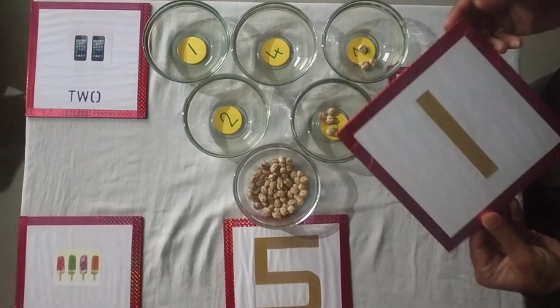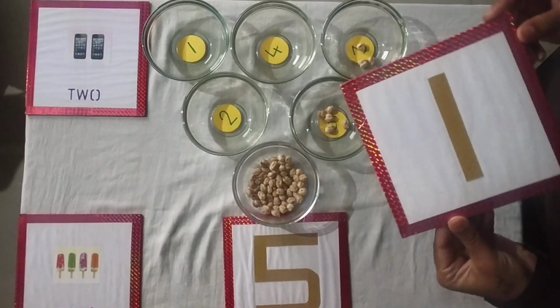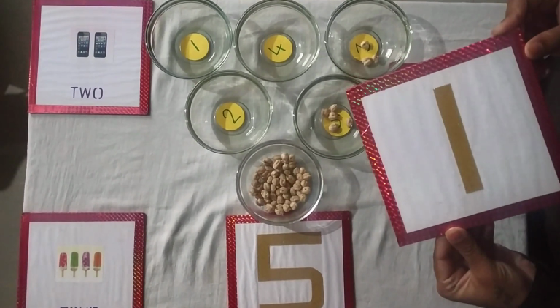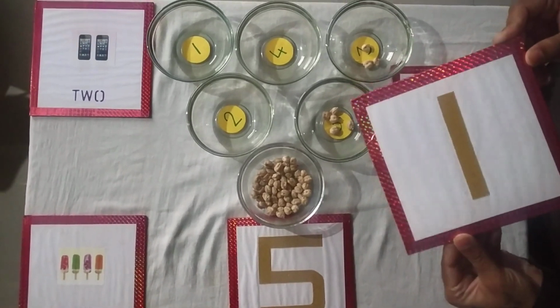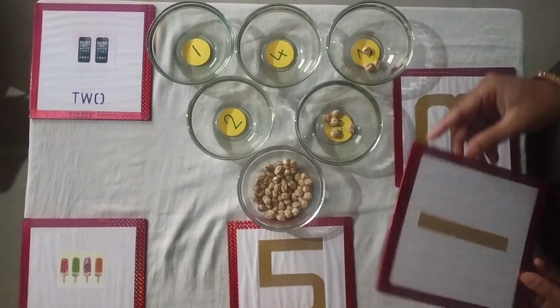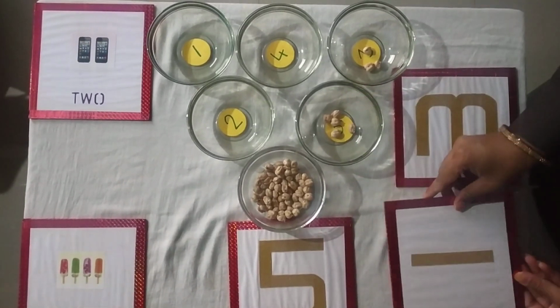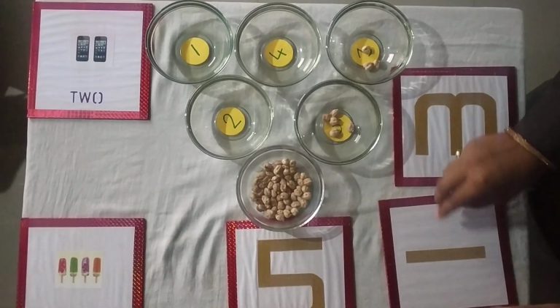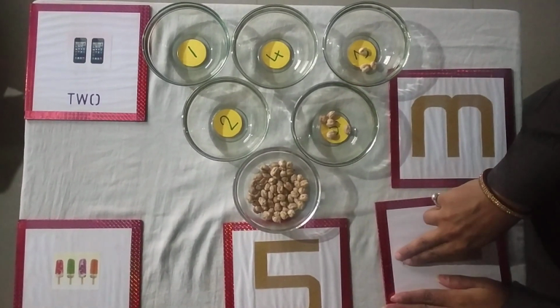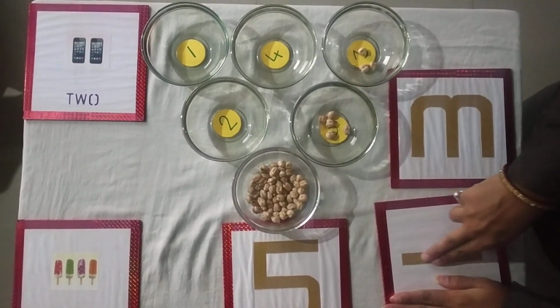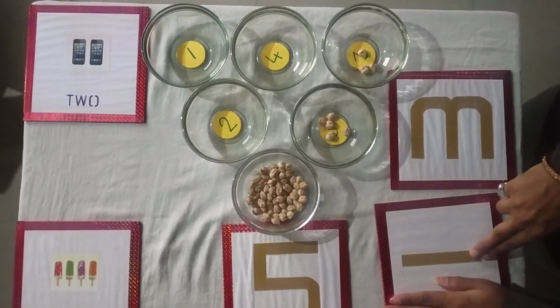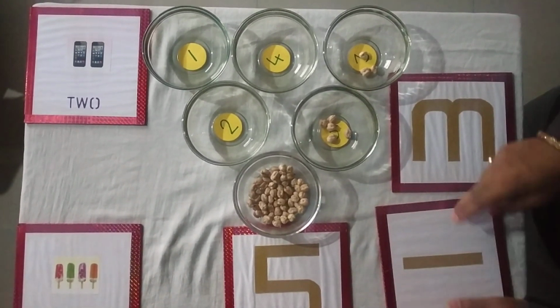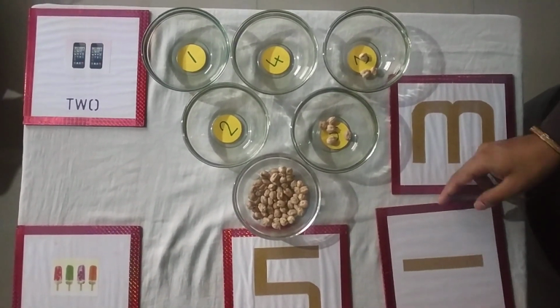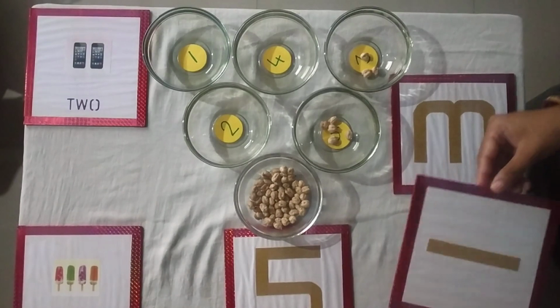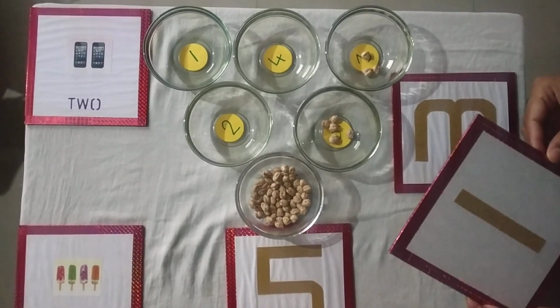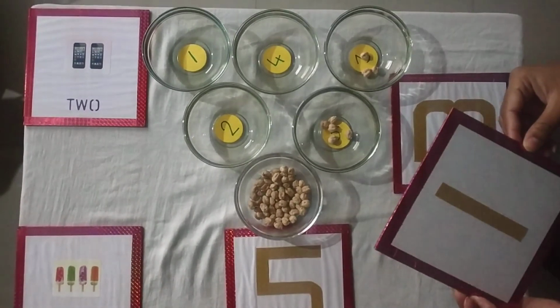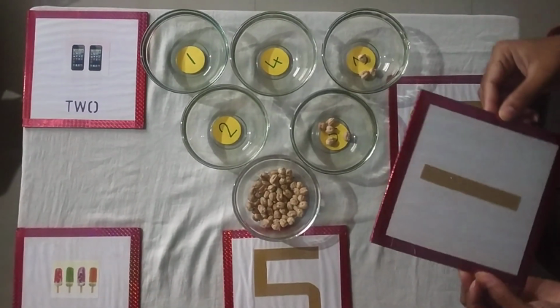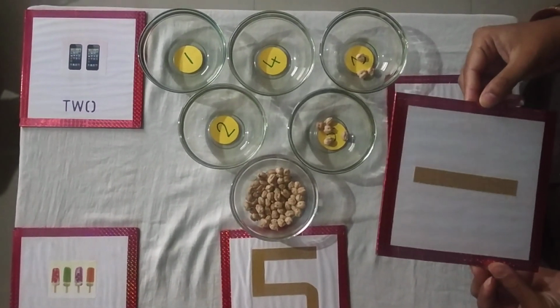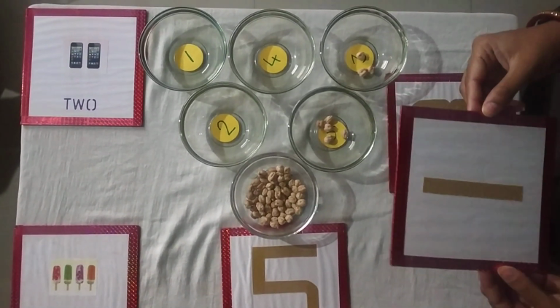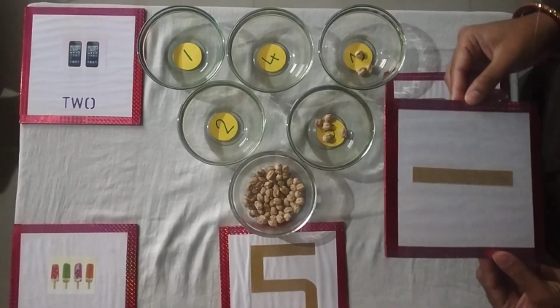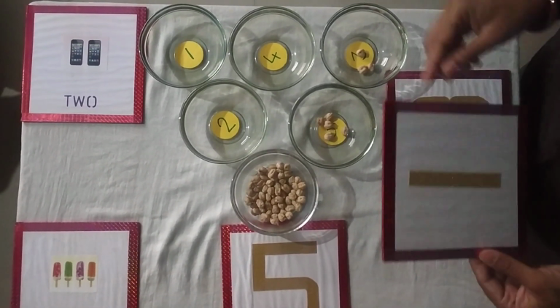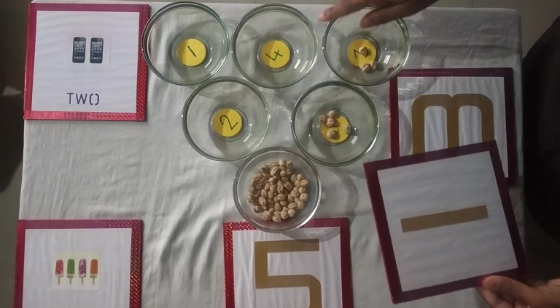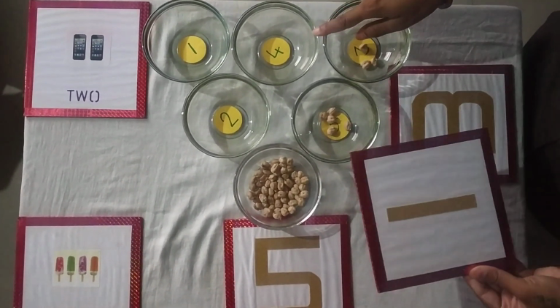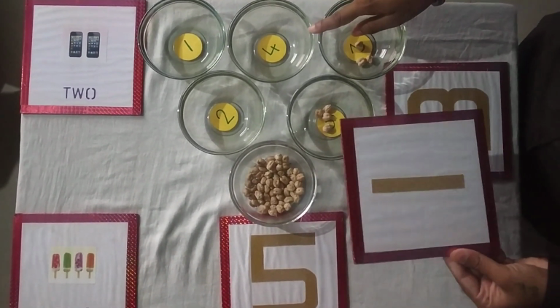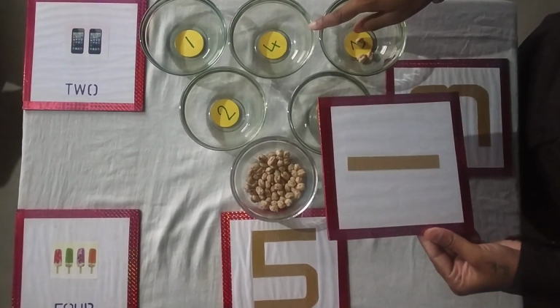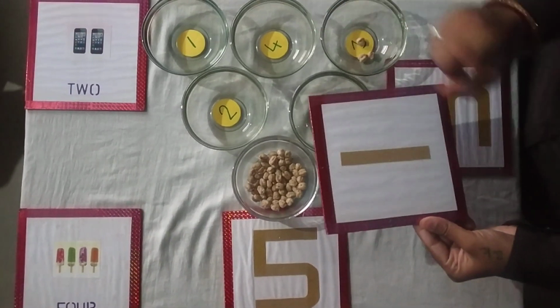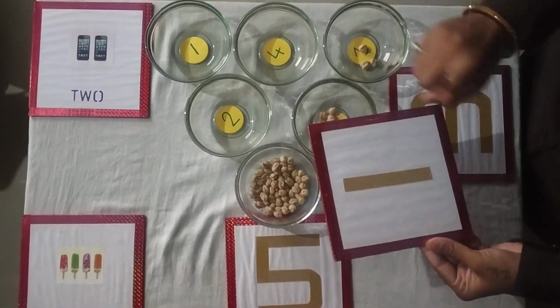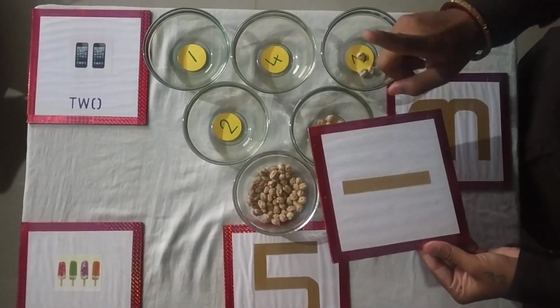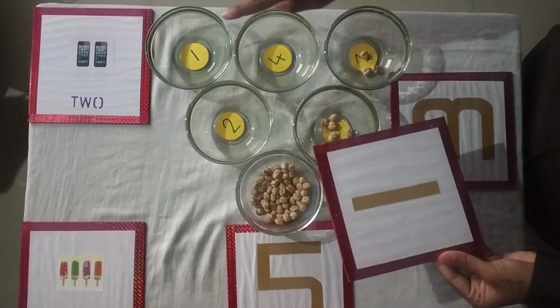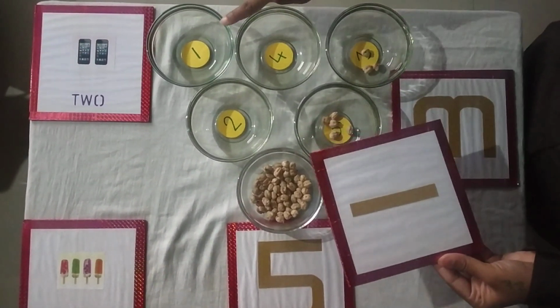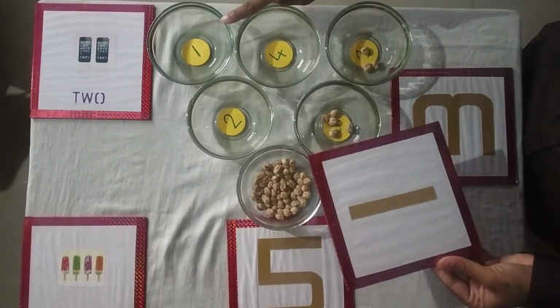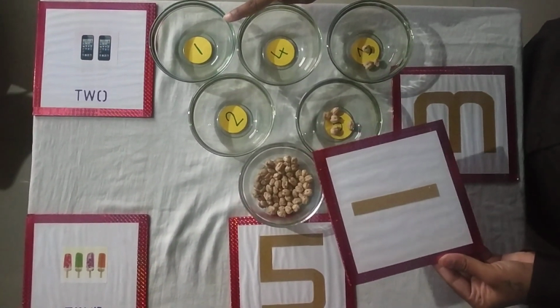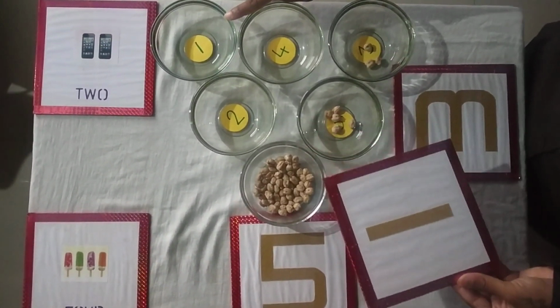What number is this? What number is this? This is number 1. Find number 1. Where is number 1? Is this number 1? No. Is this number 1? Yes.